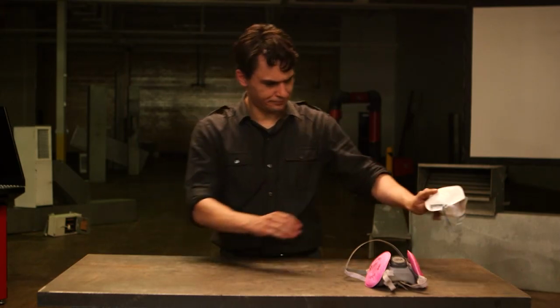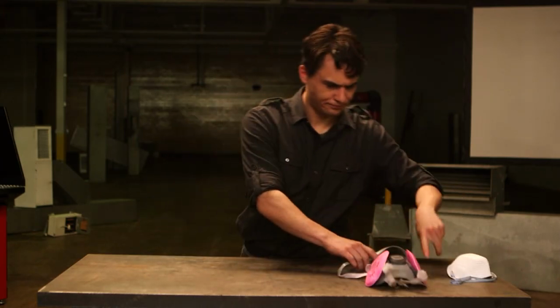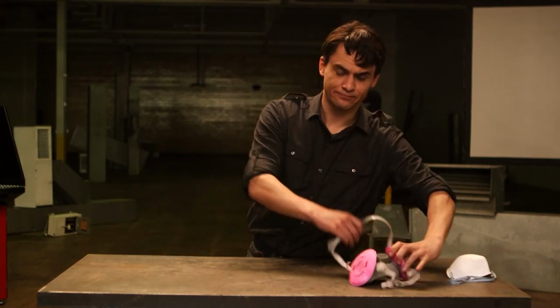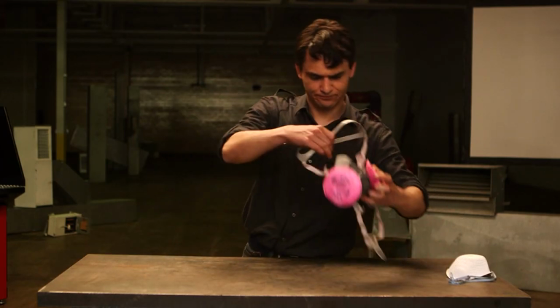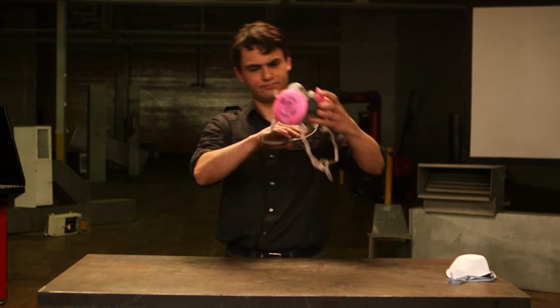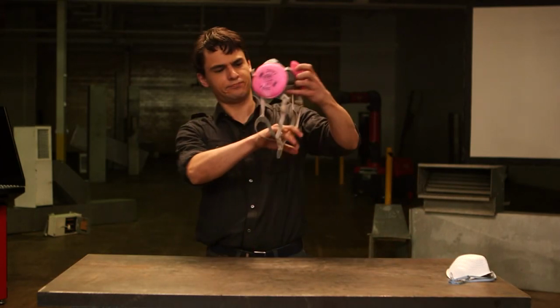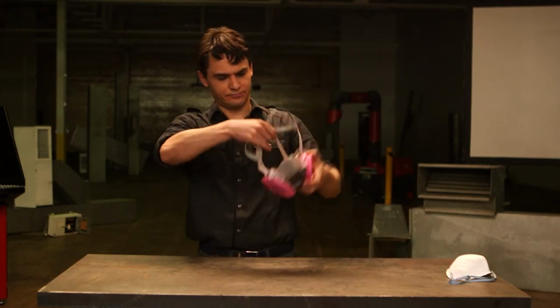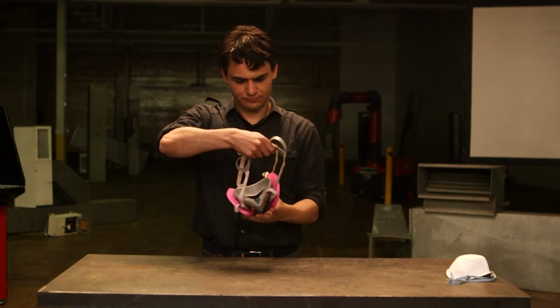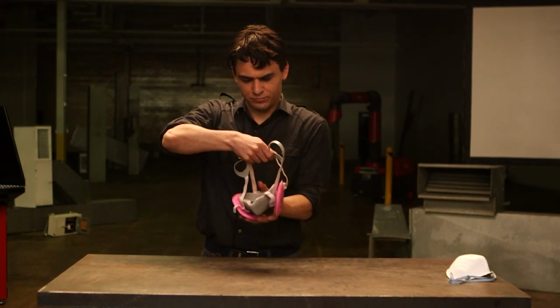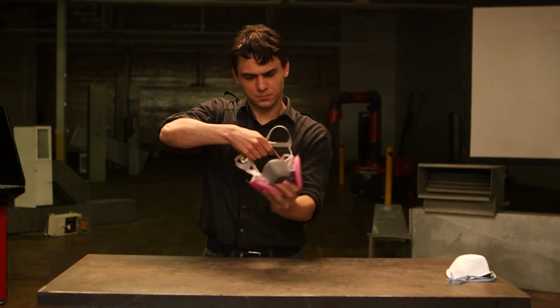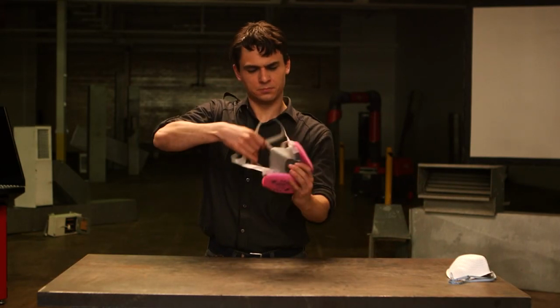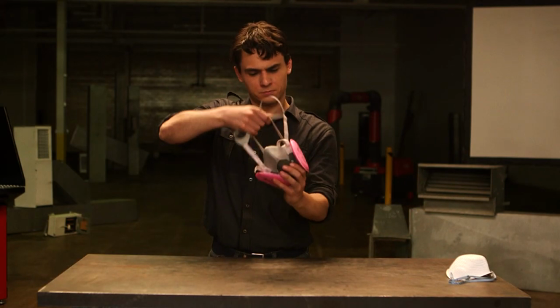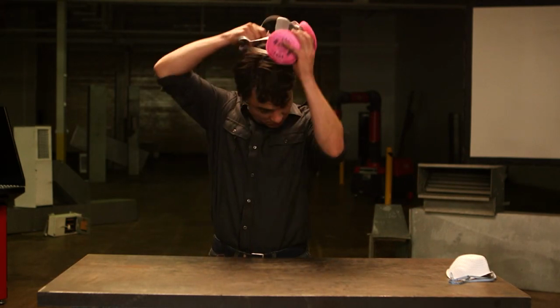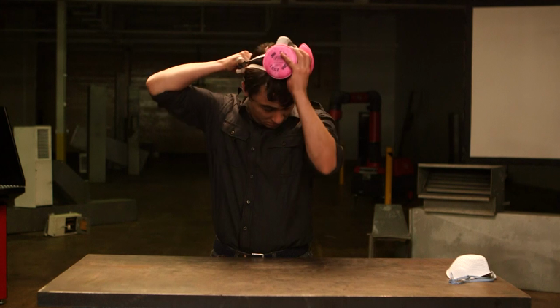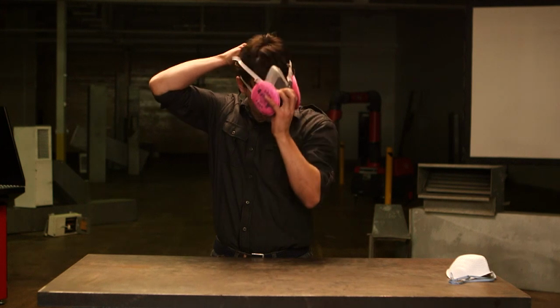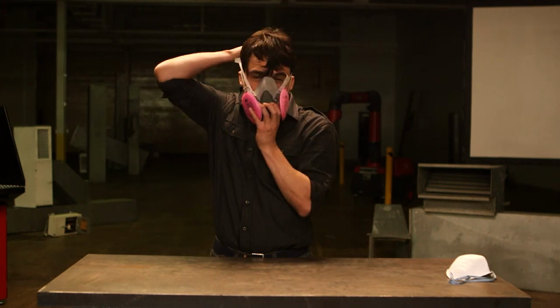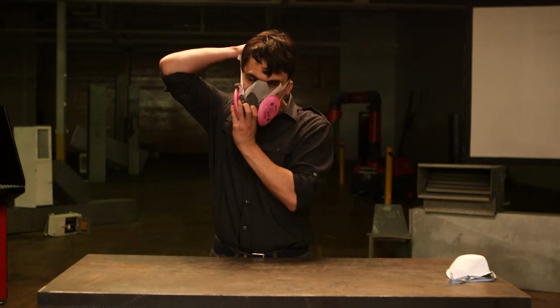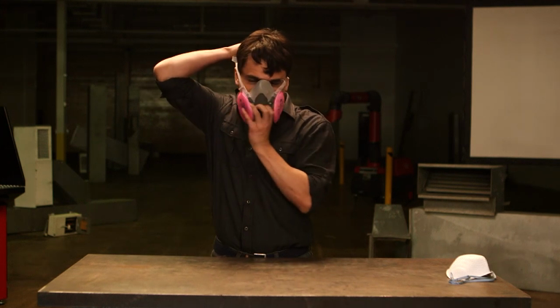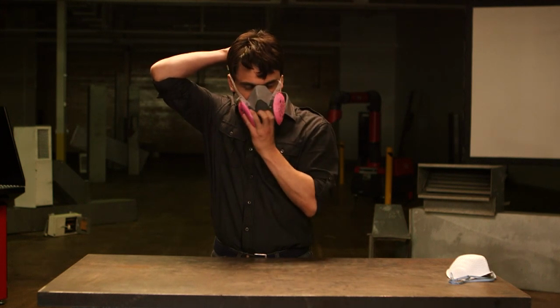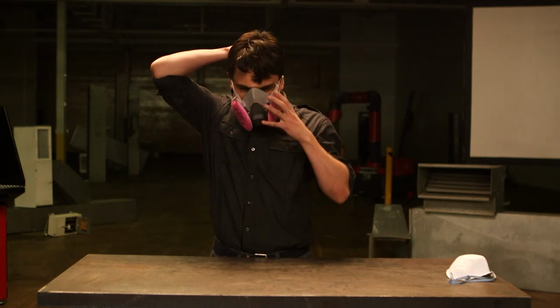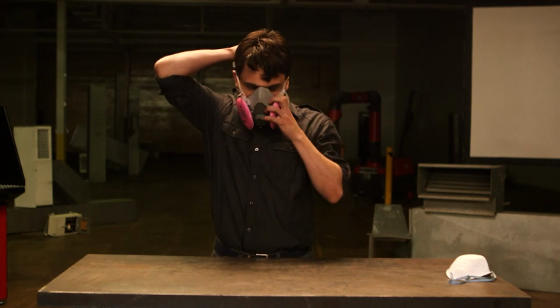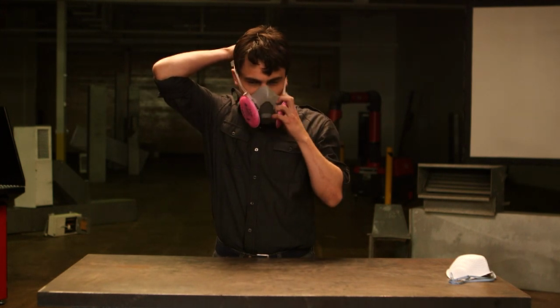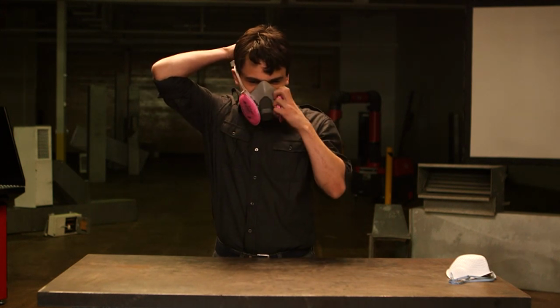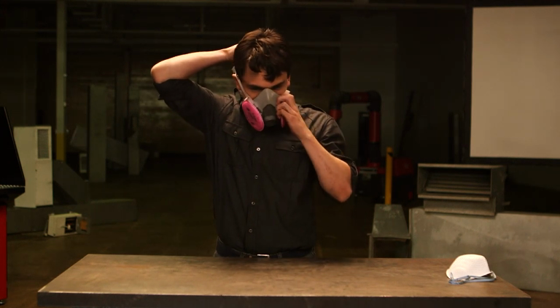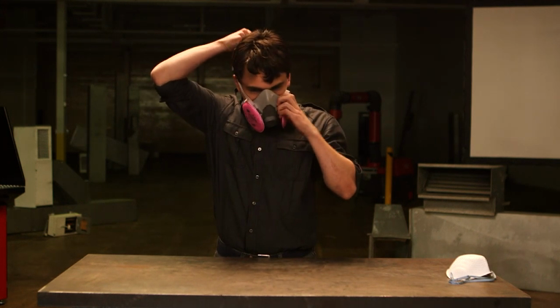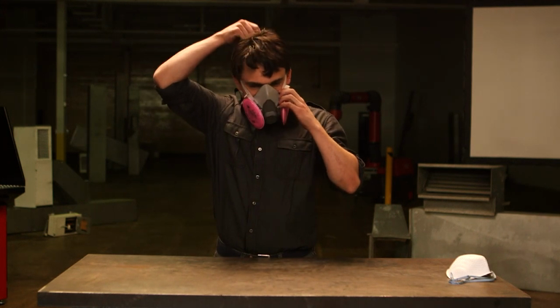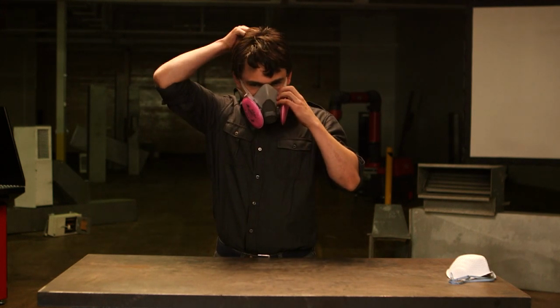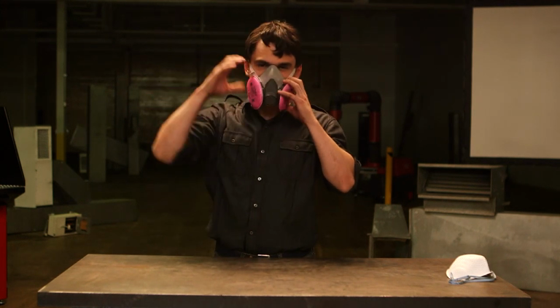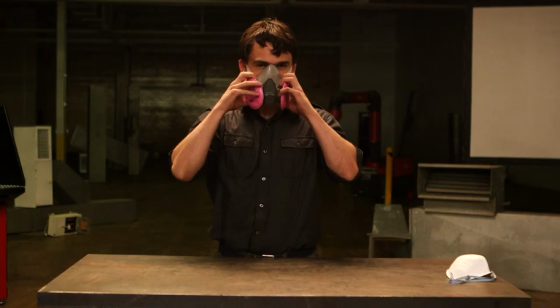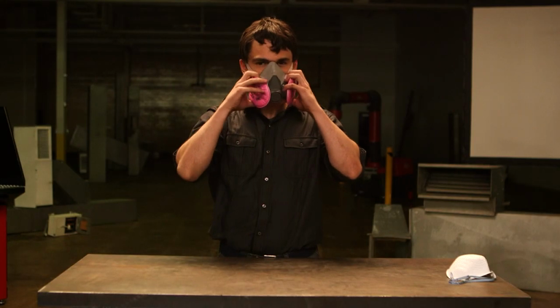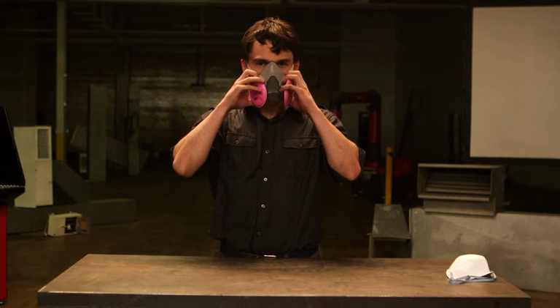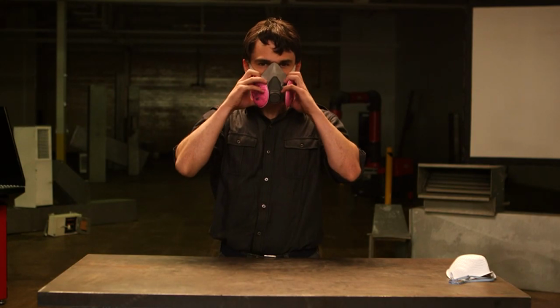A dust mask should be used to filter airborne particulates, not gases and fumes. To filter air containing gases and fumes, you'll need to step up to the next type of respirator: the negative pressure respirator.